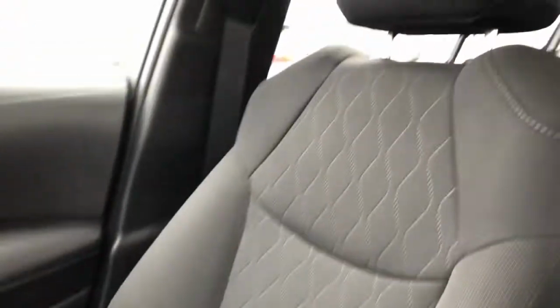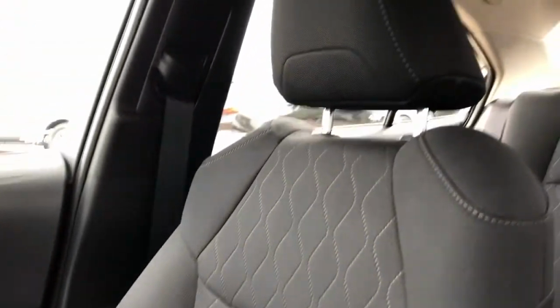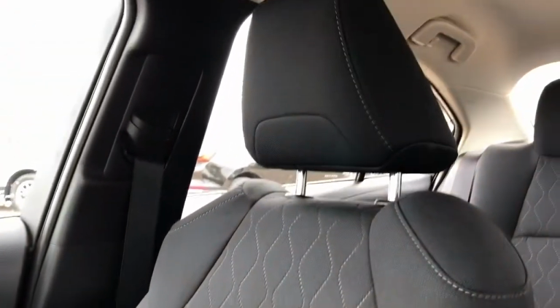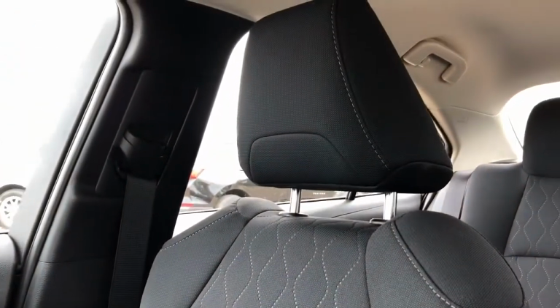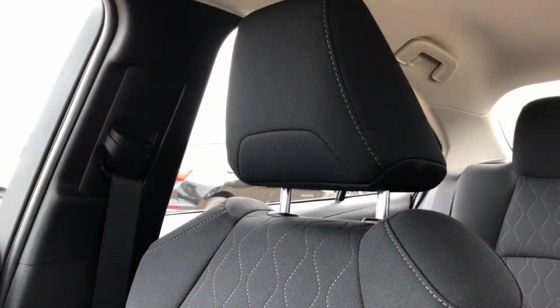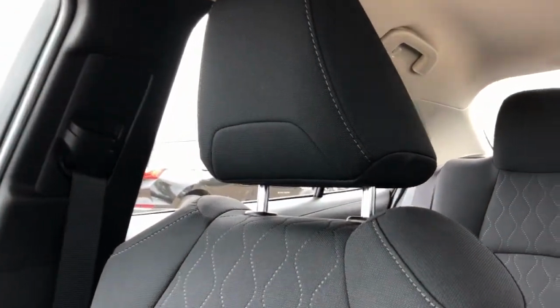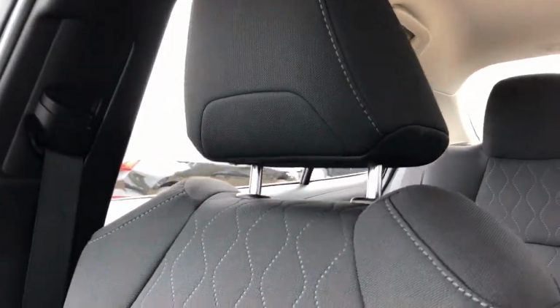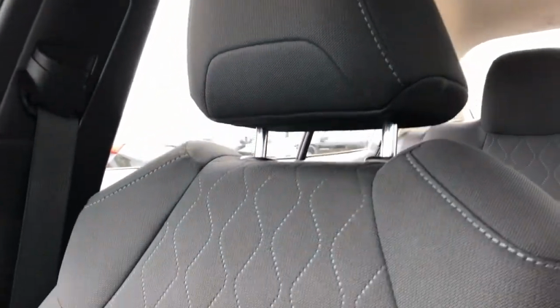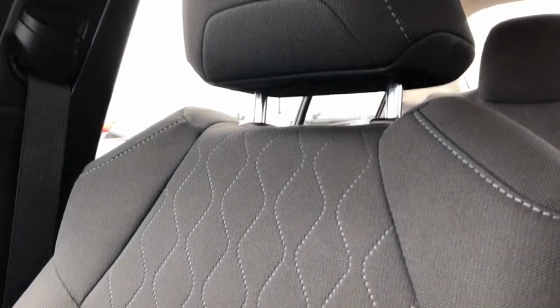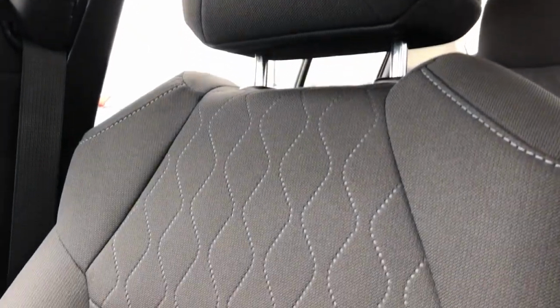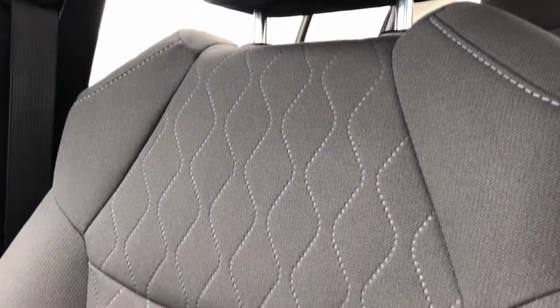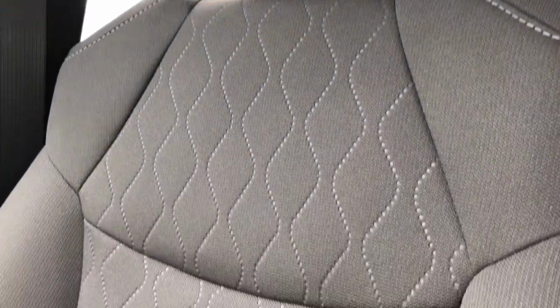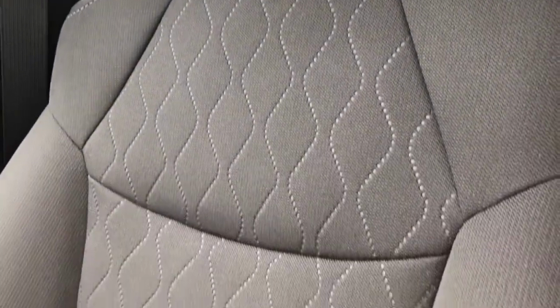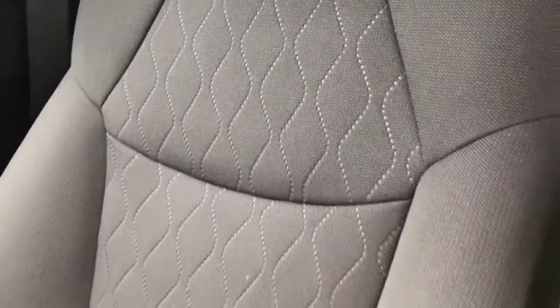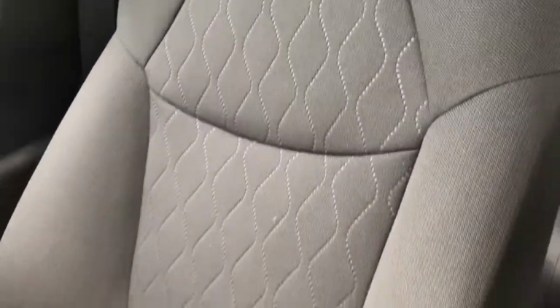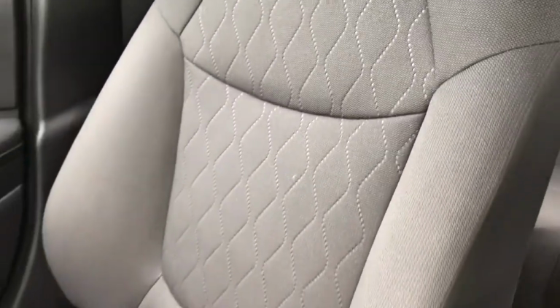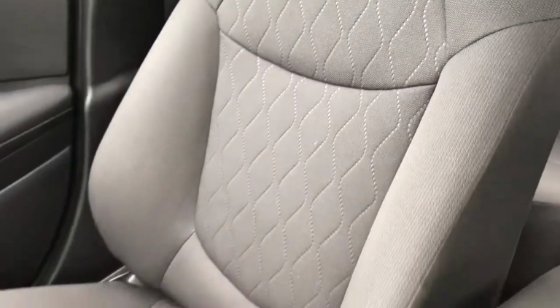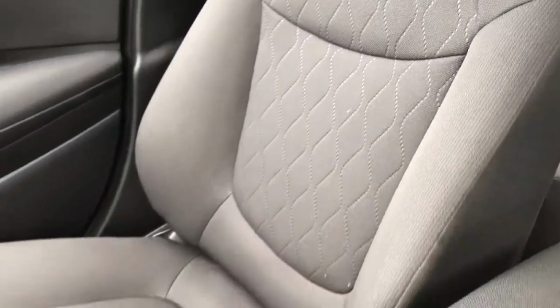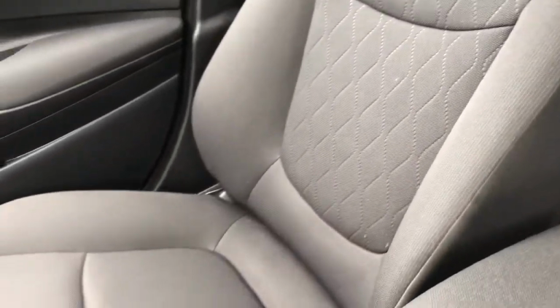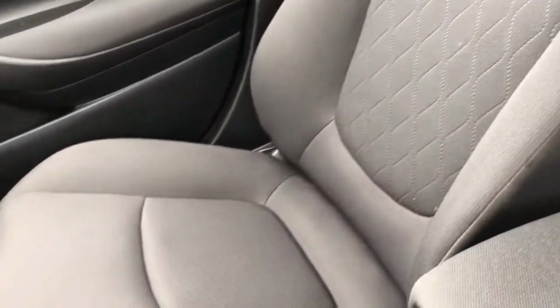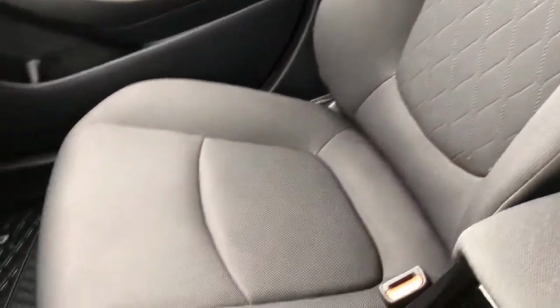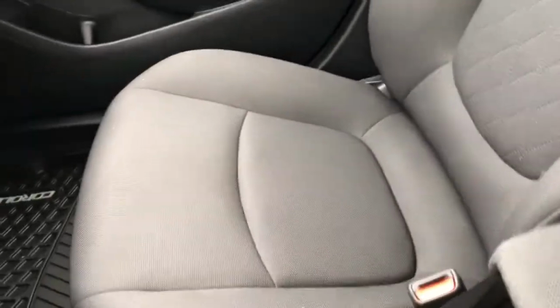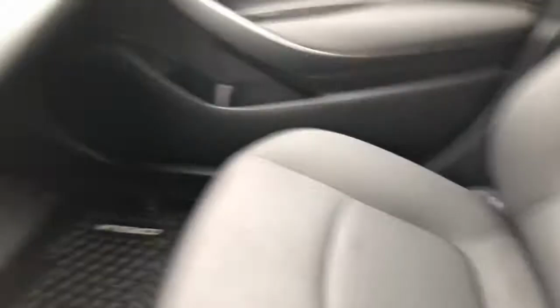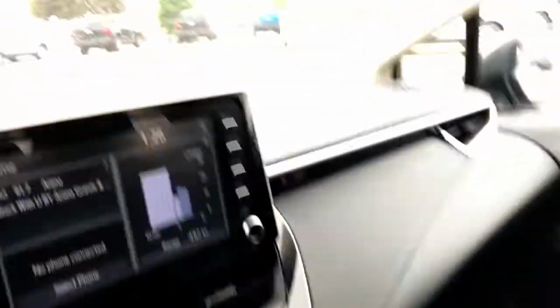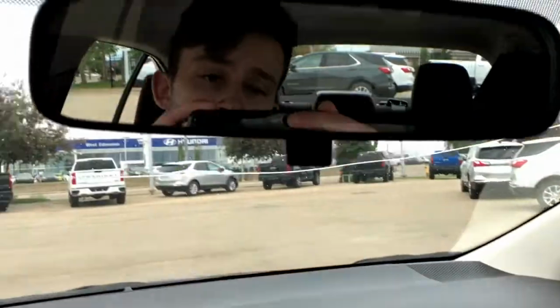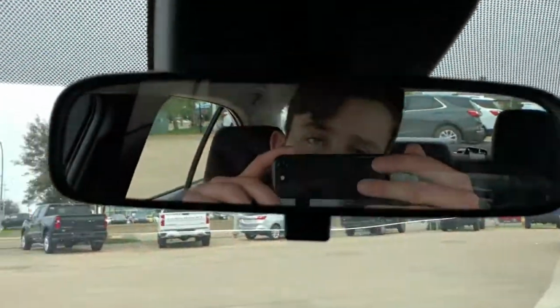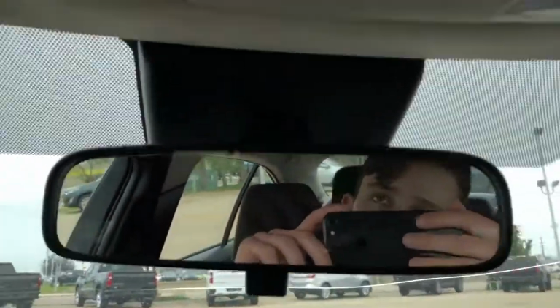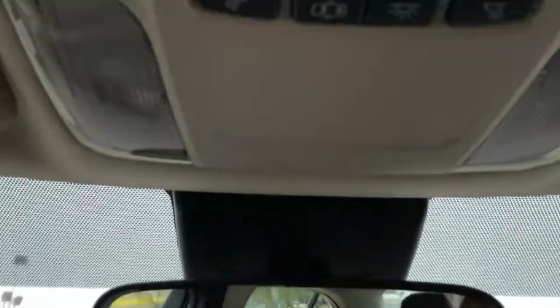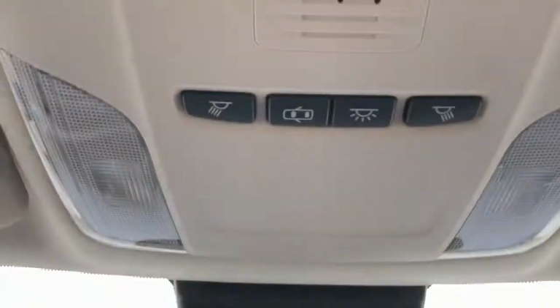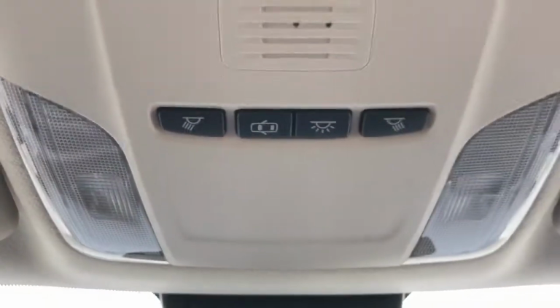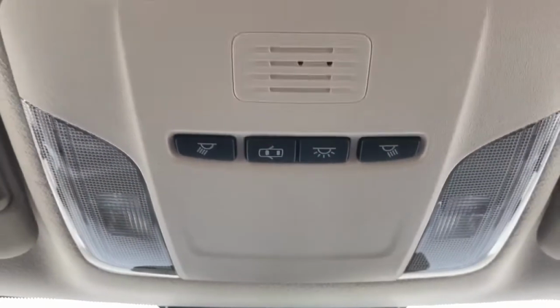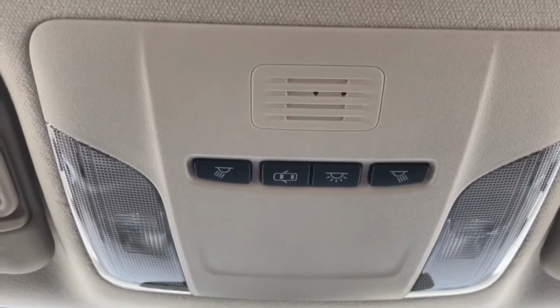The front seats are featured in a black fabric with gray stitching and a textured pattern. Again, these are heated front seats. Above the rear view mirror we have our dome lights and dome light settings.